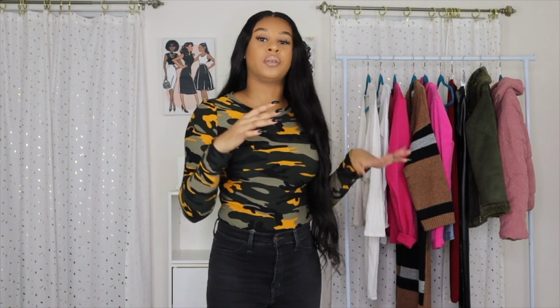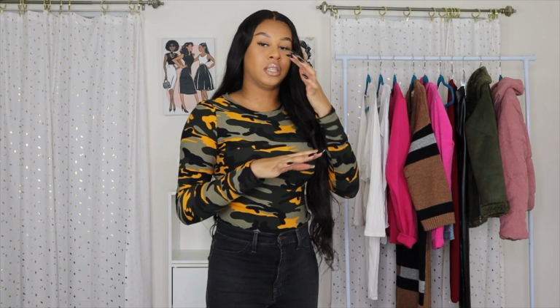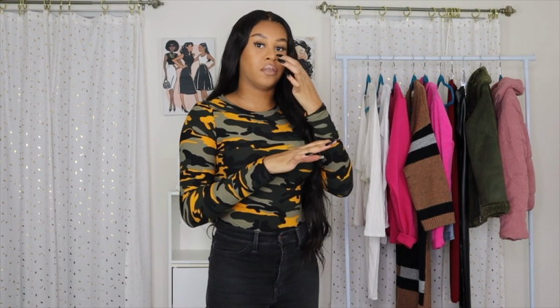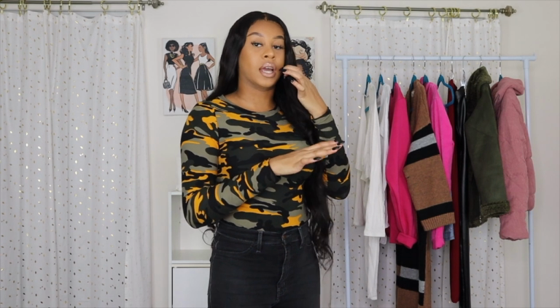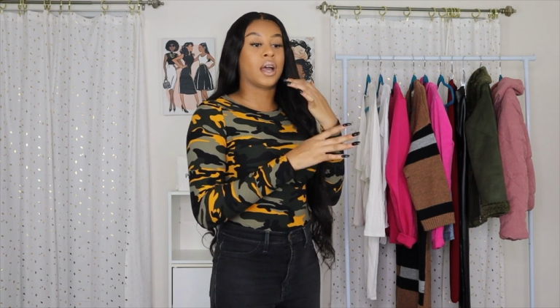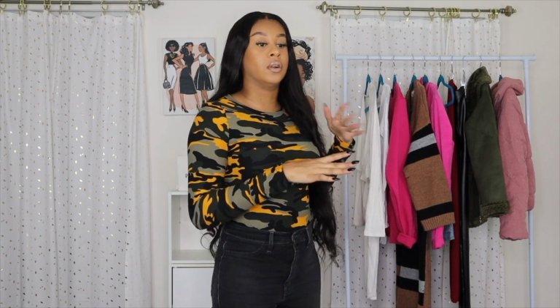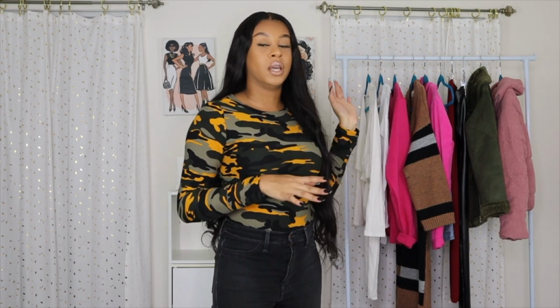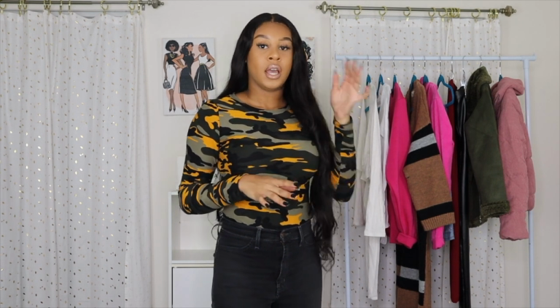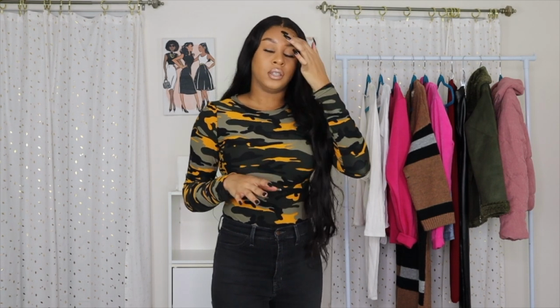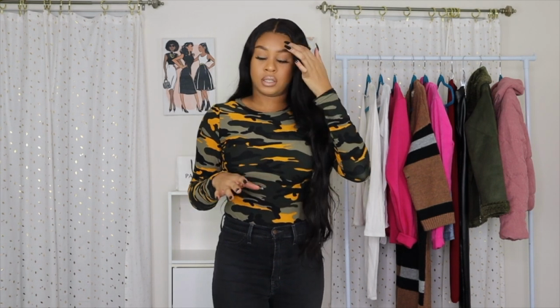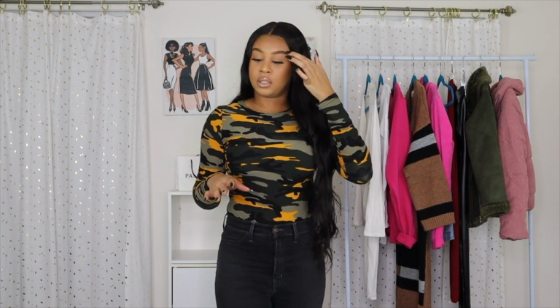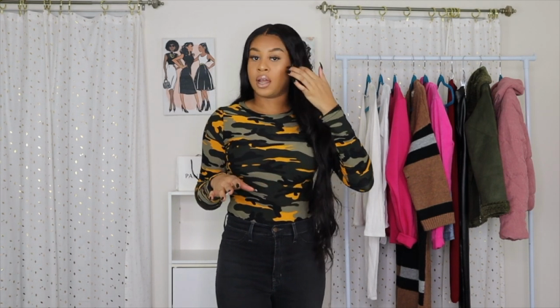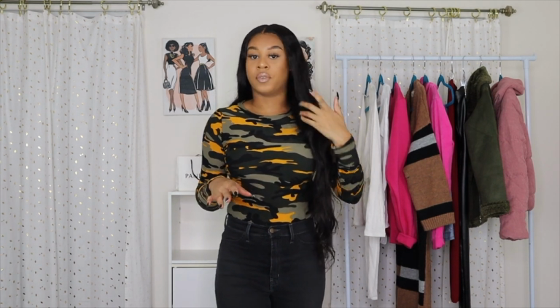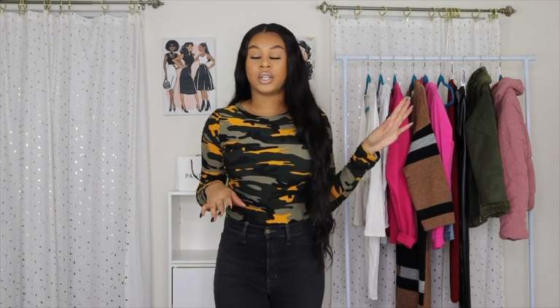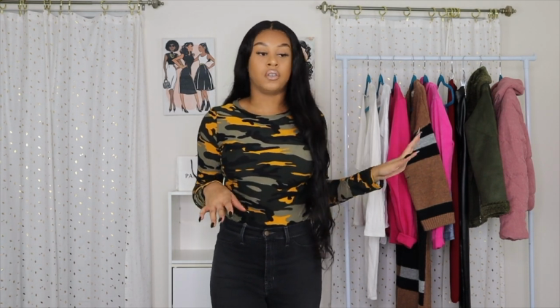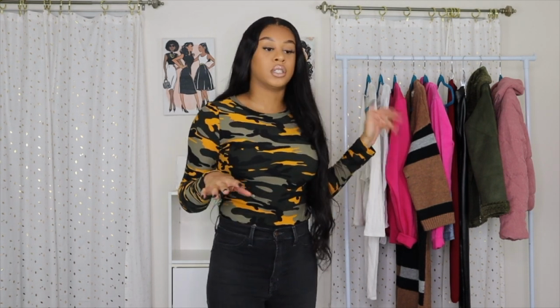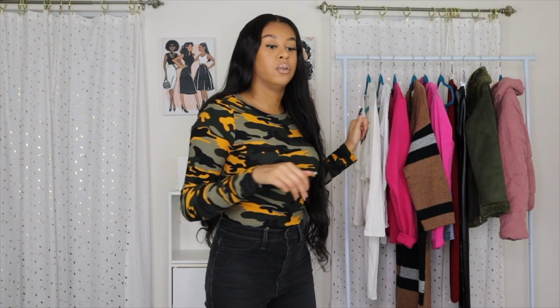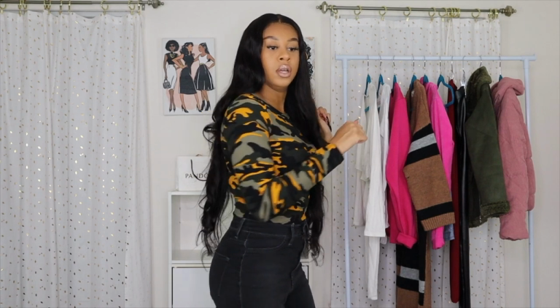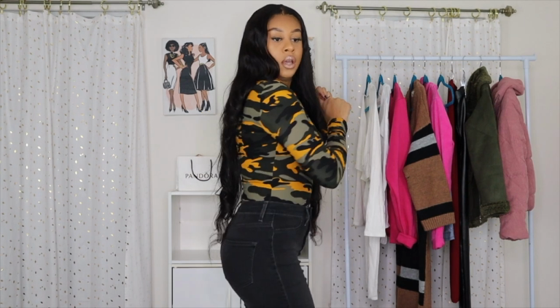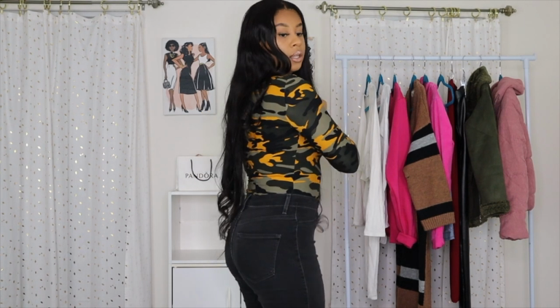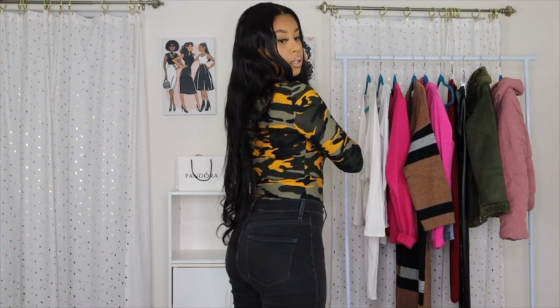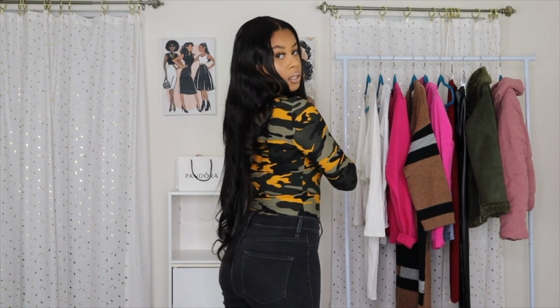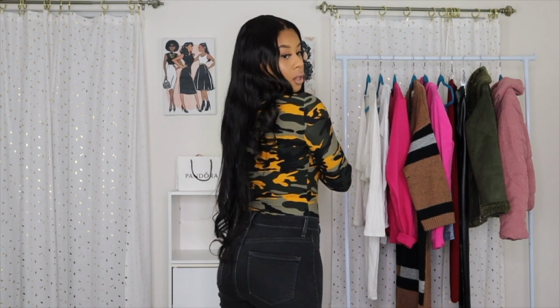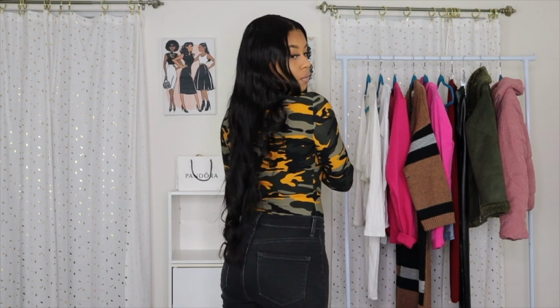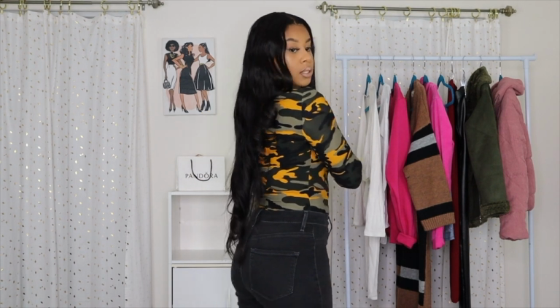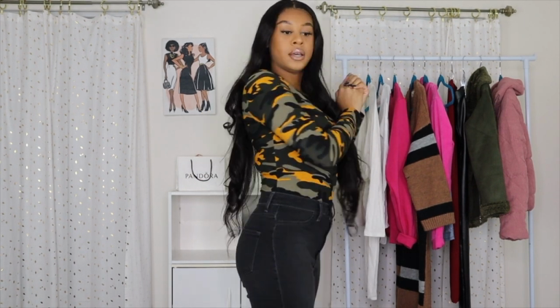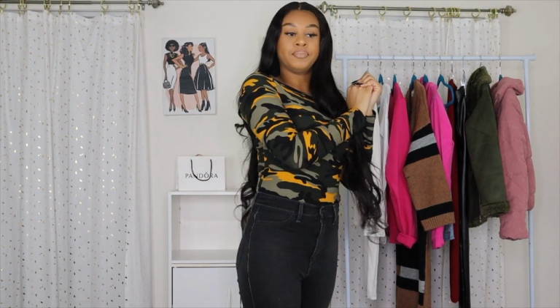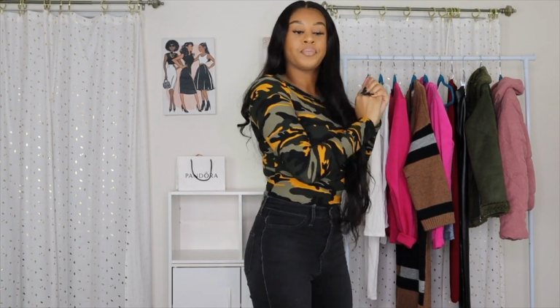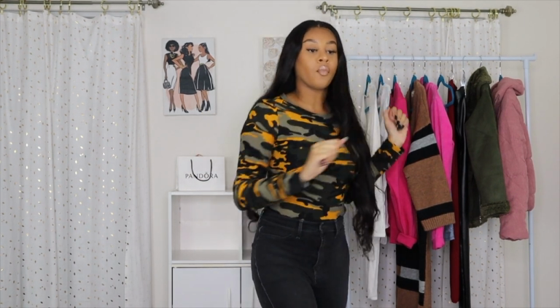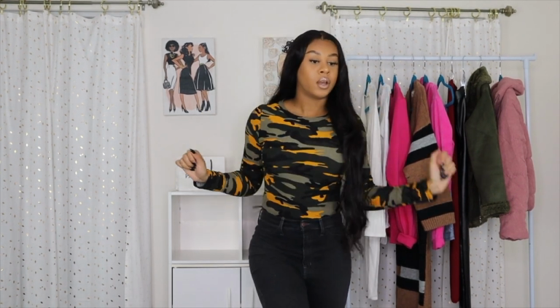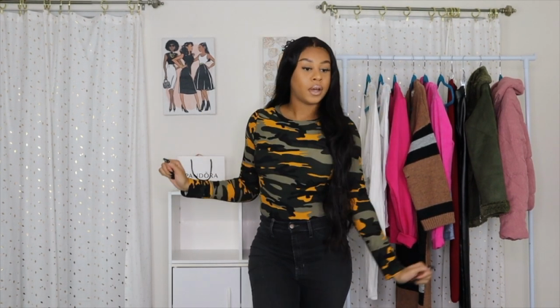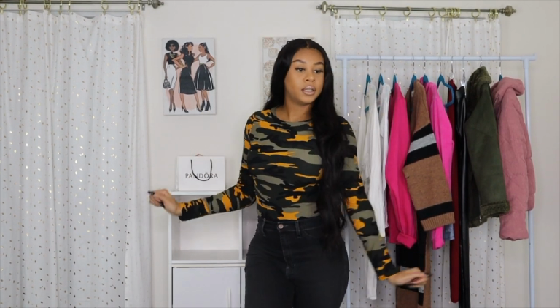So yeah, these are the first two items. I'm really pleased with everything I got from Fashion Nova this time.